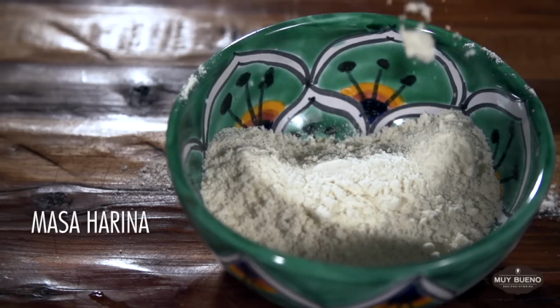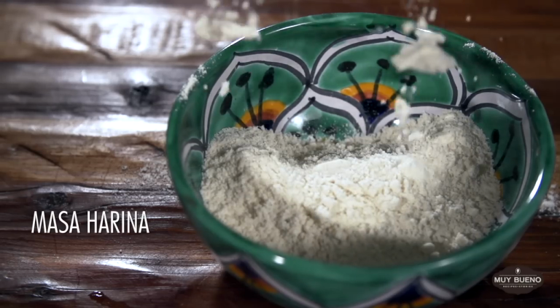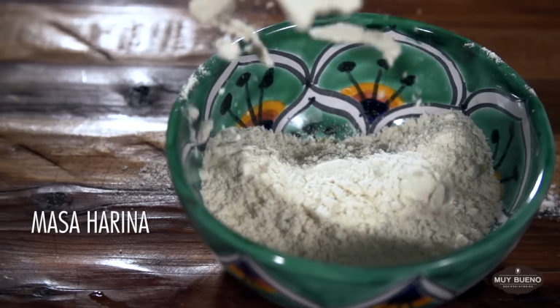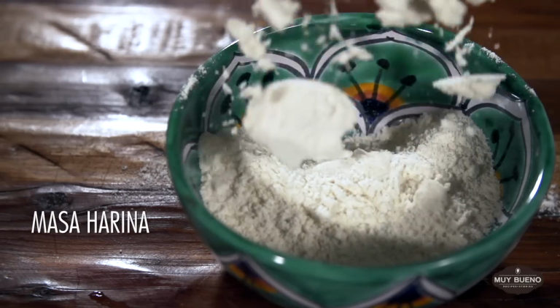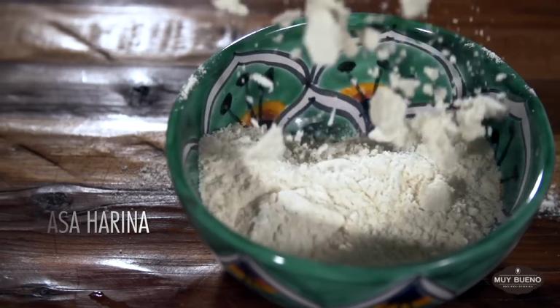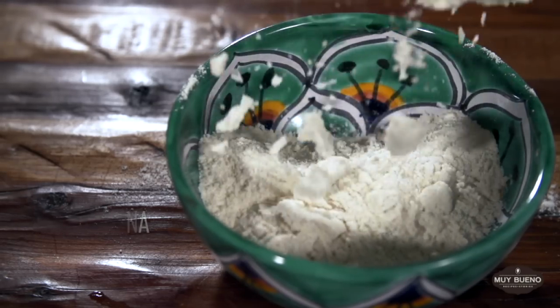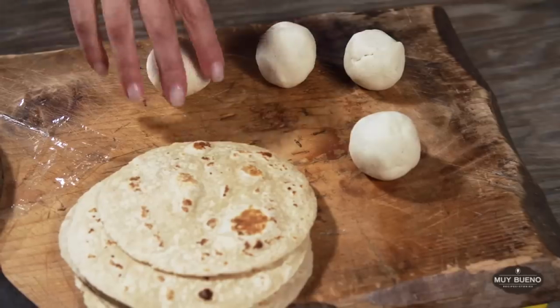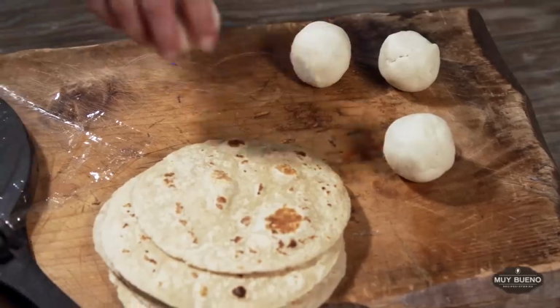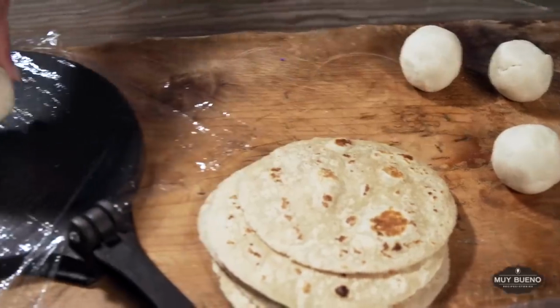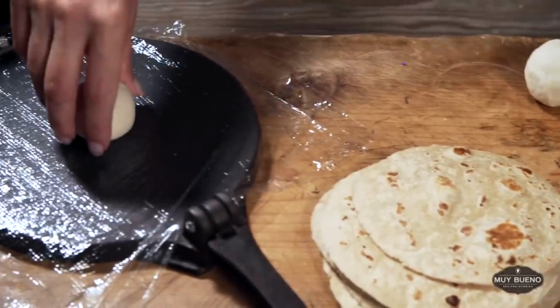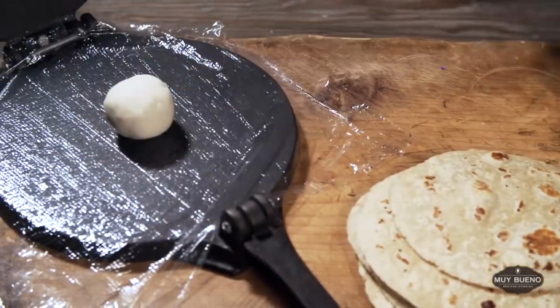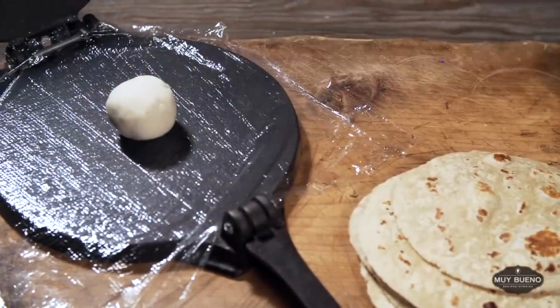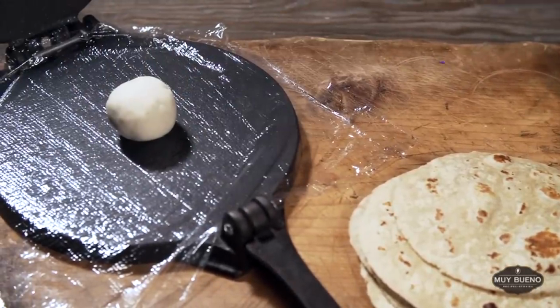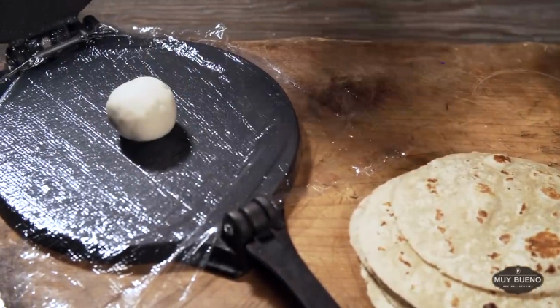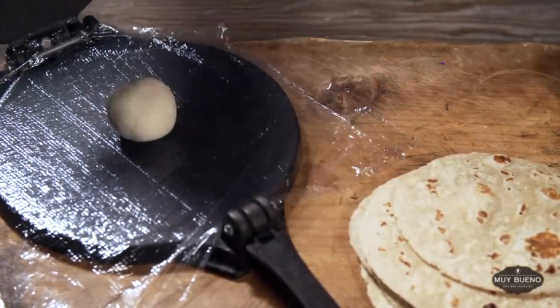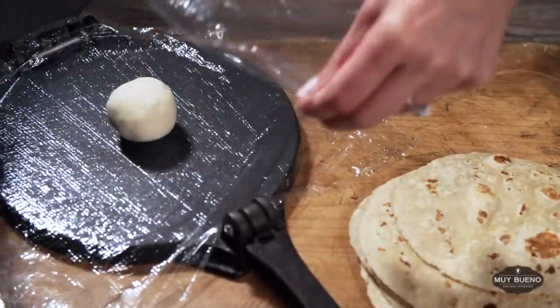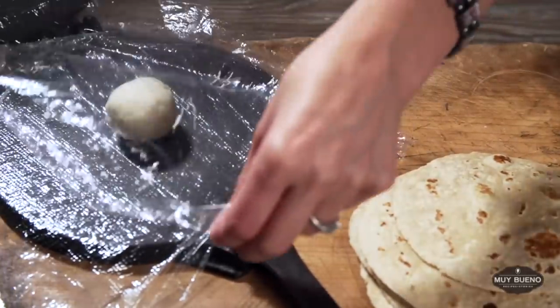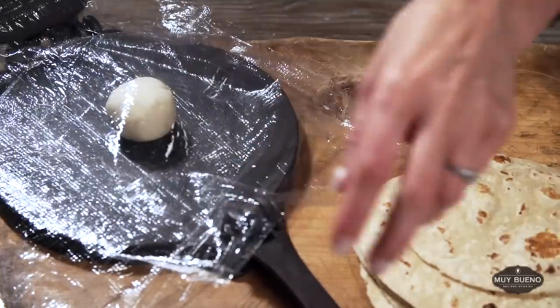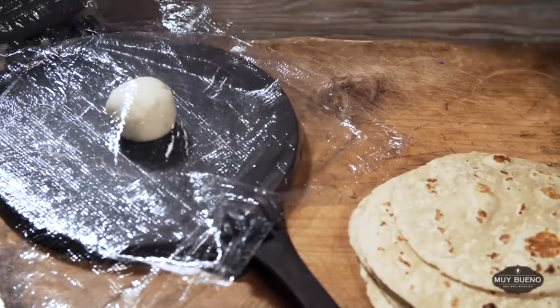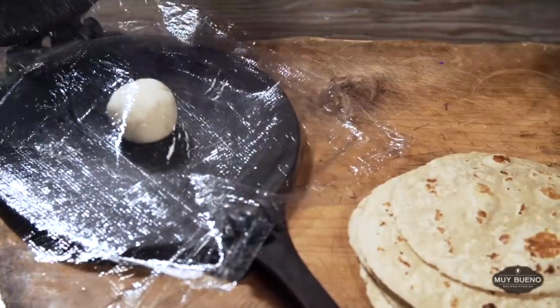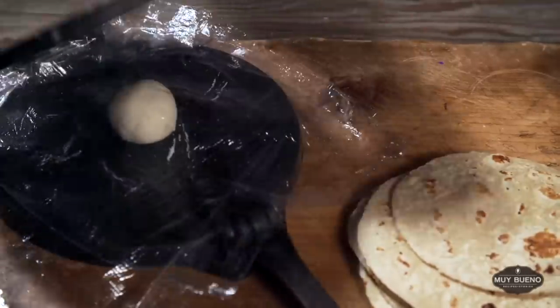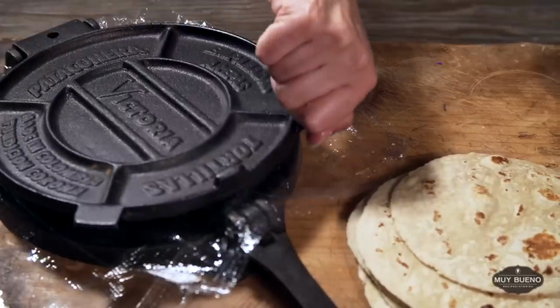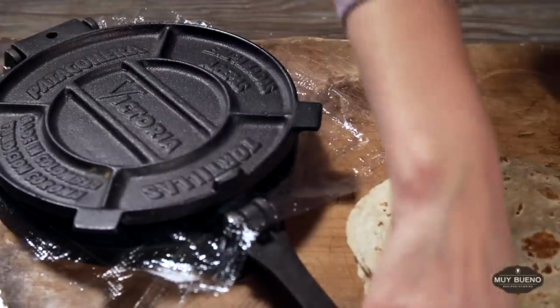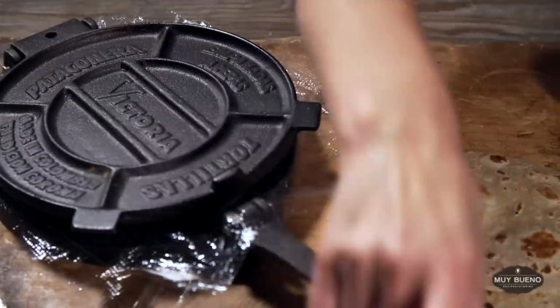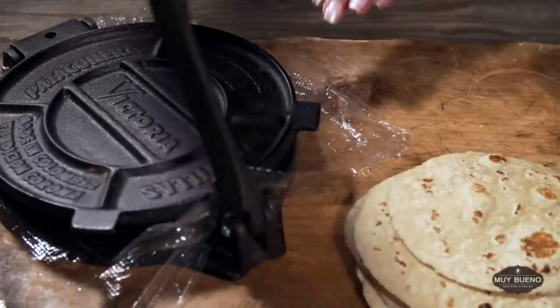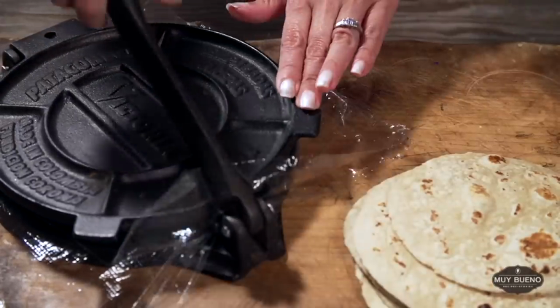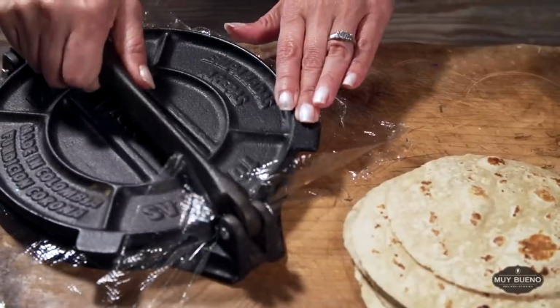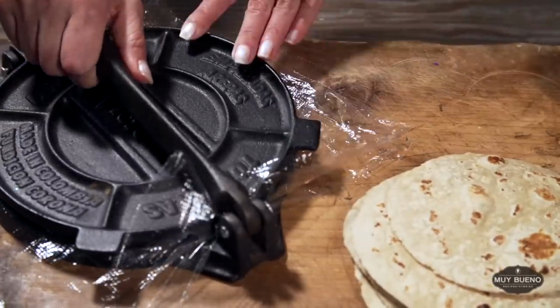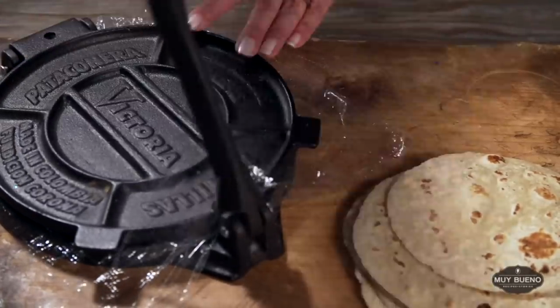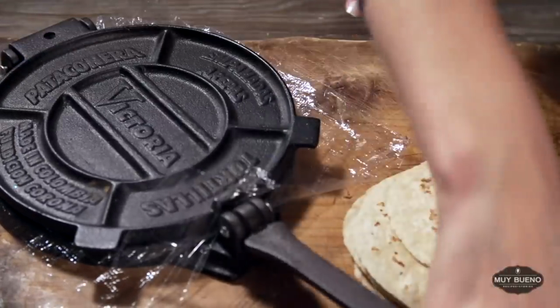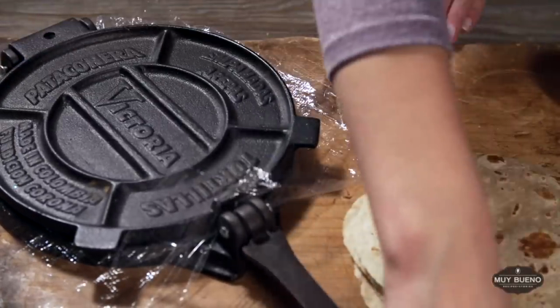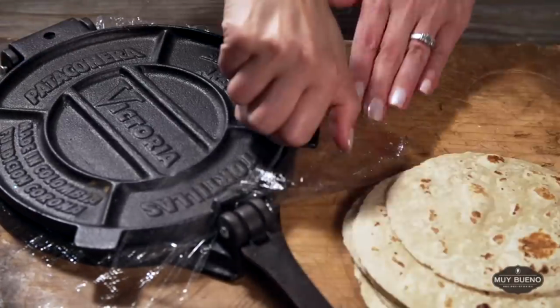Masa harina literally translates to dough flour. This ground cornmeal is used to thicken drinks such as champurrado. When mixed with water, it's called masa — dough. Masa is used to make tamales, sopes, and corn tortillas.